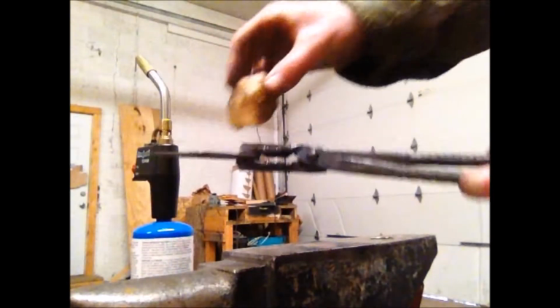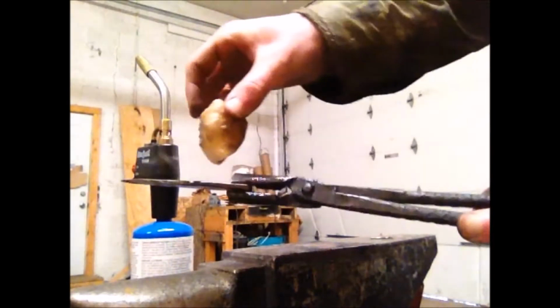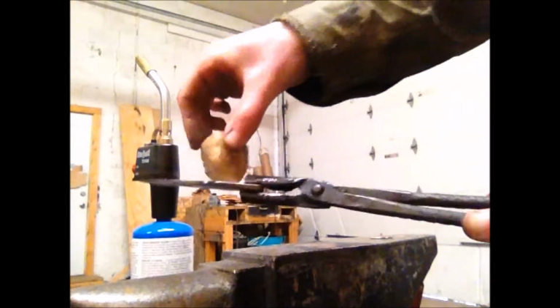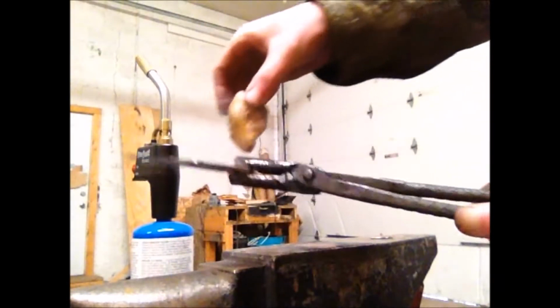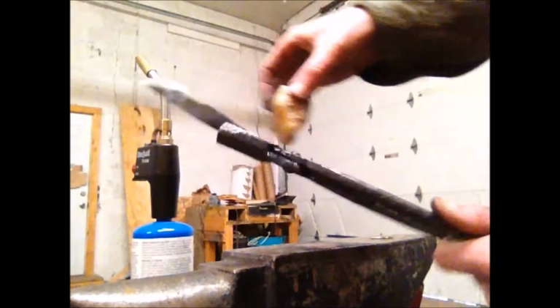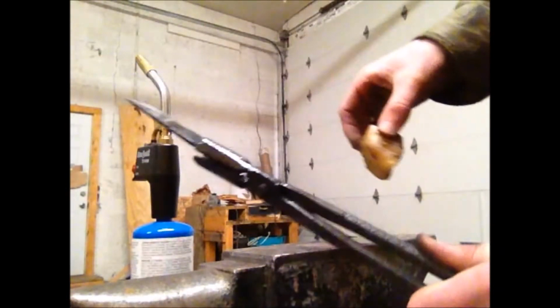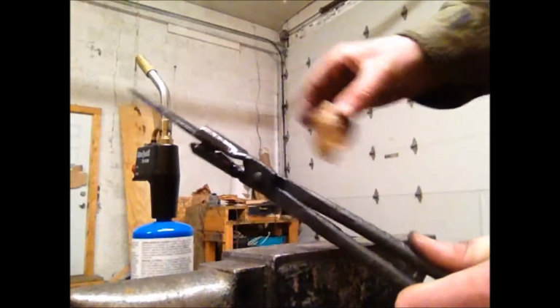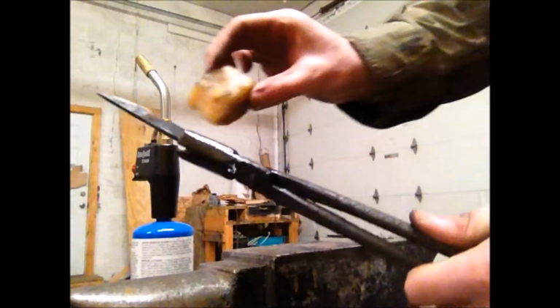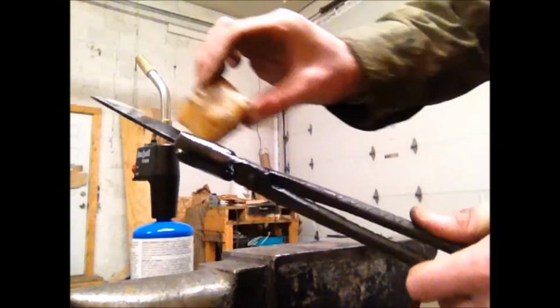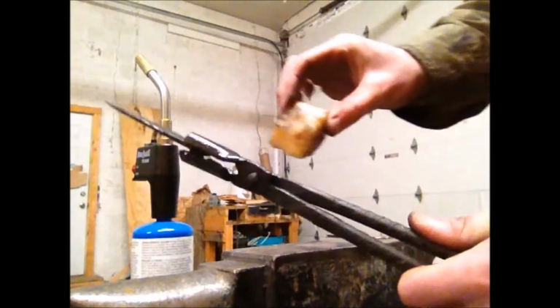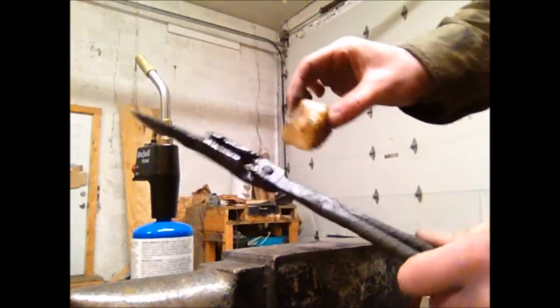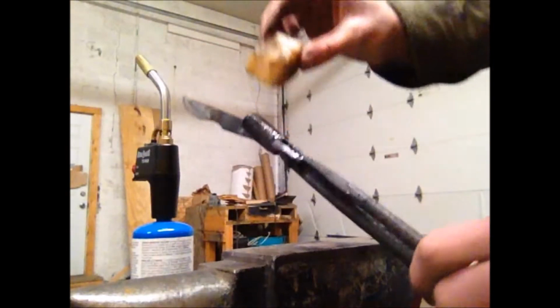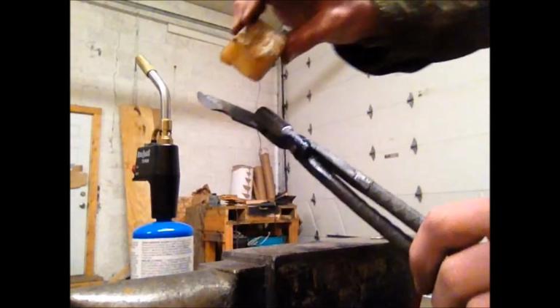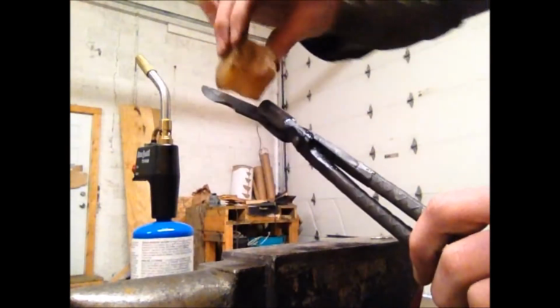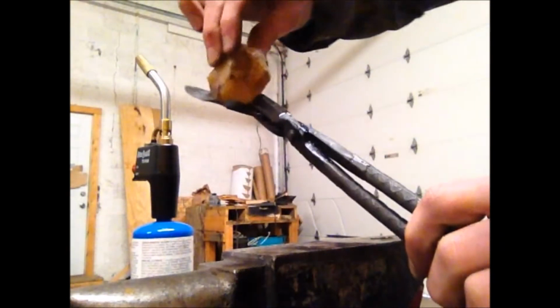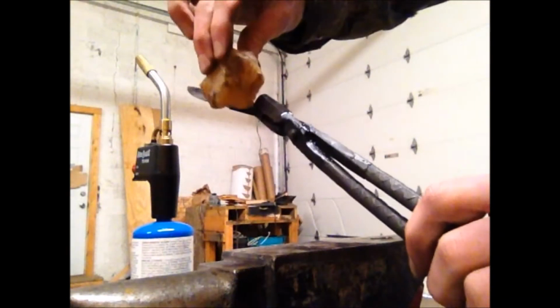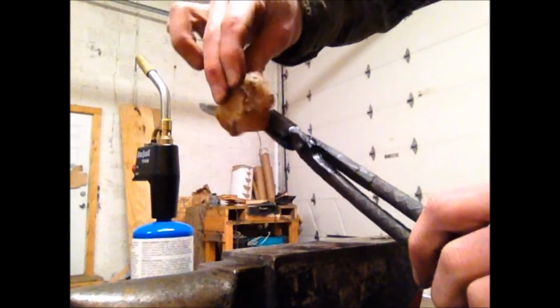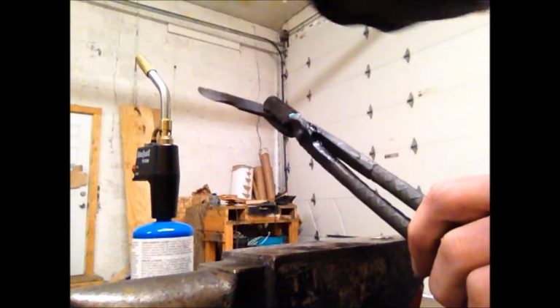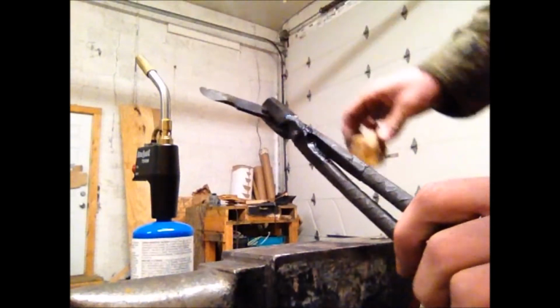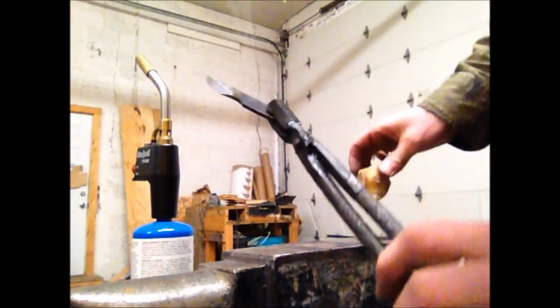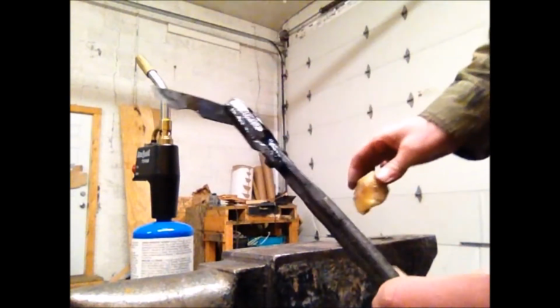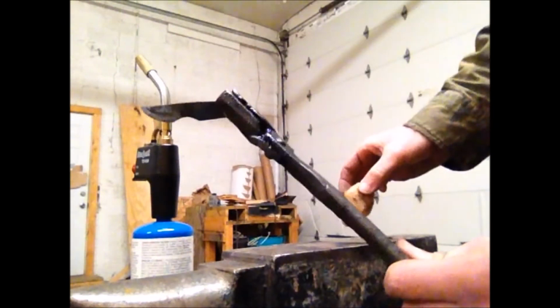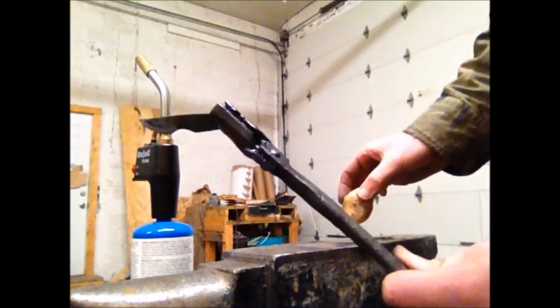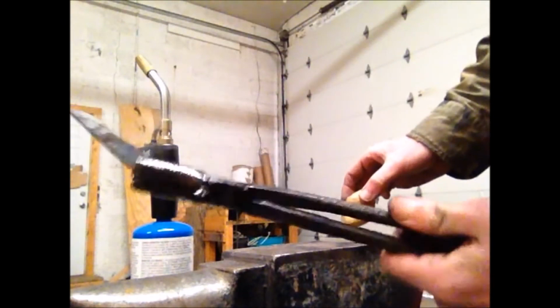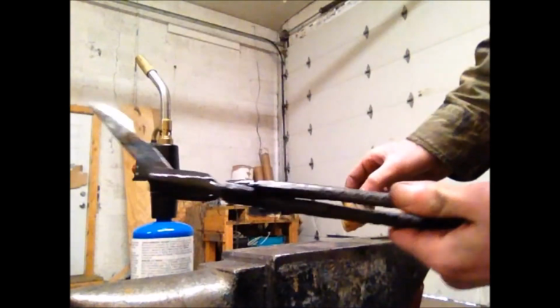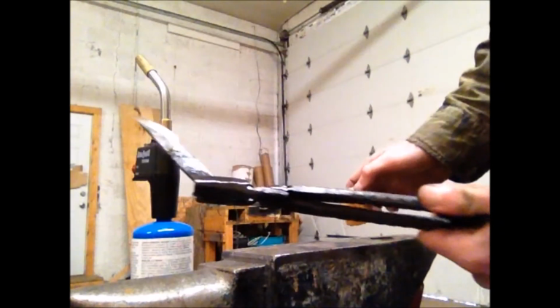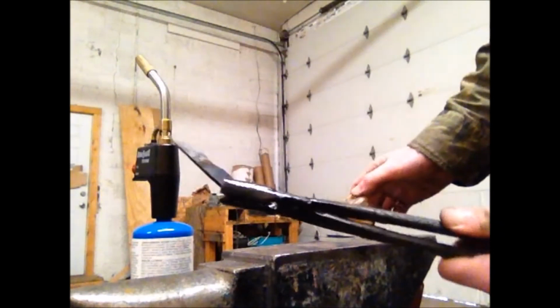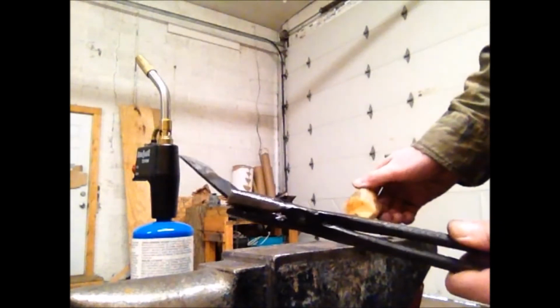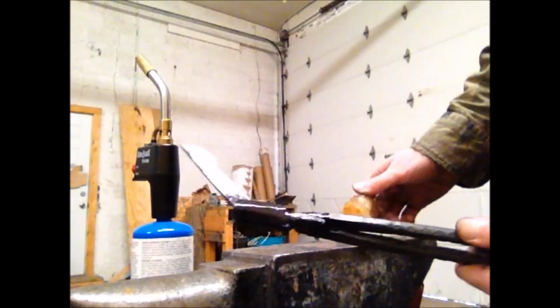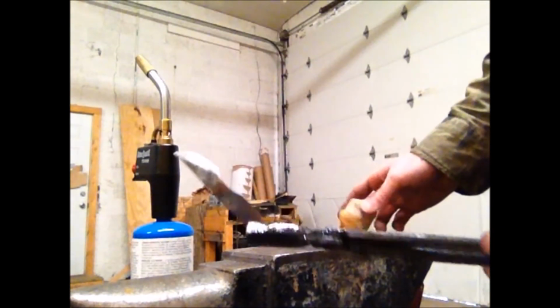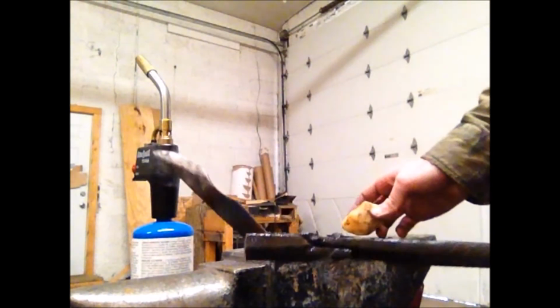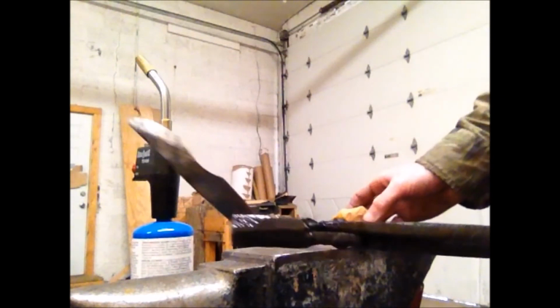All that's left to do now is to give the knife a beeswax coating — melt some beeswax on there to protect it from rust — and we have a finished product. Hope you like it, let us know if you have questions.